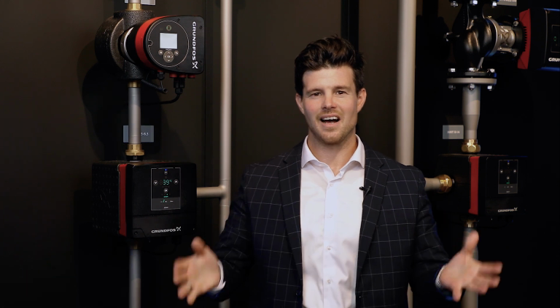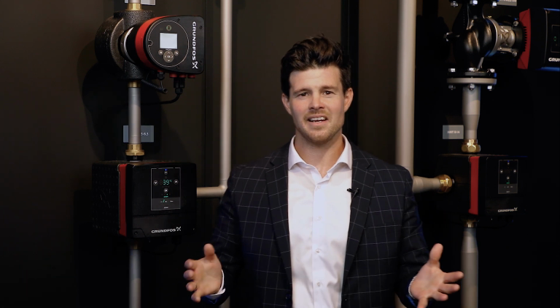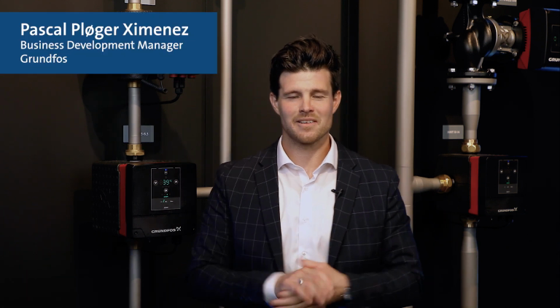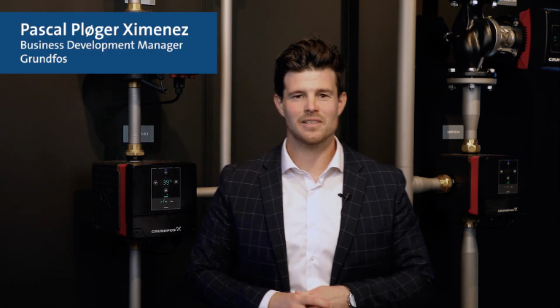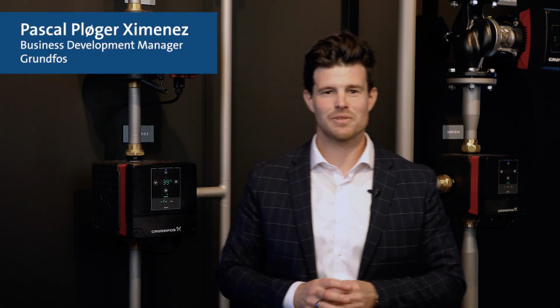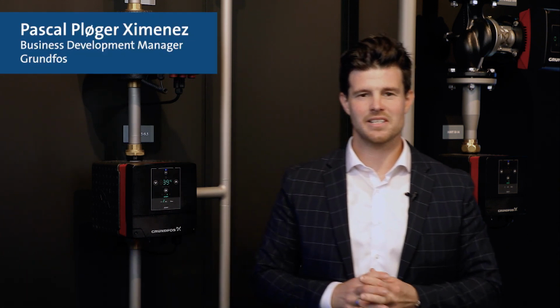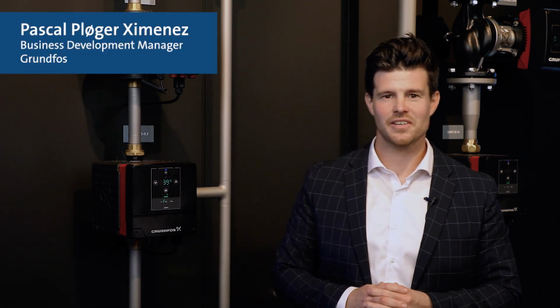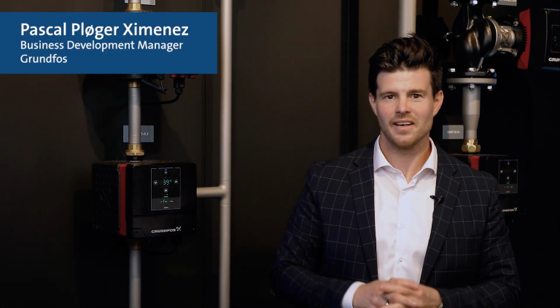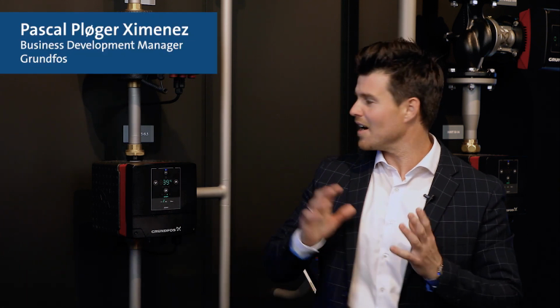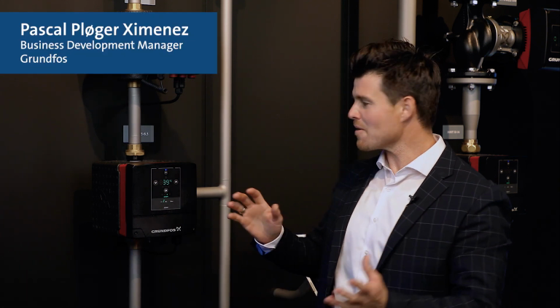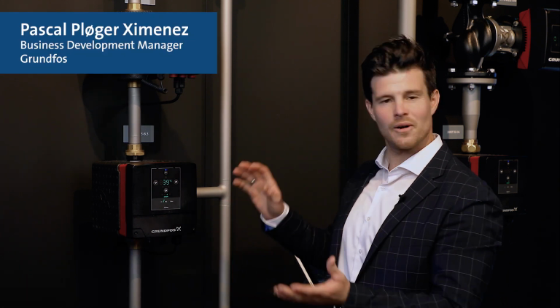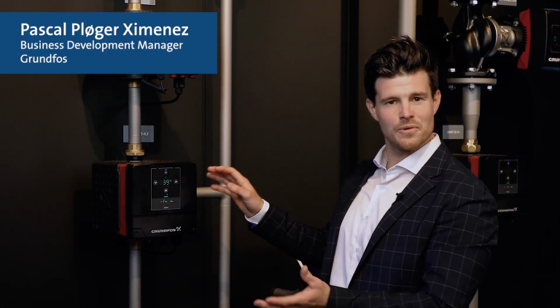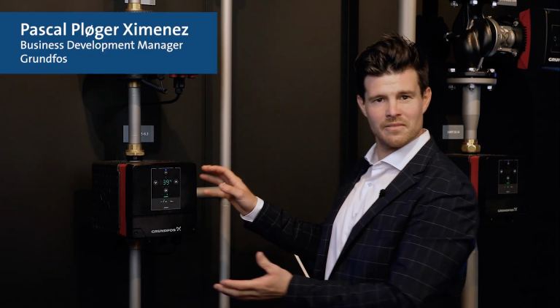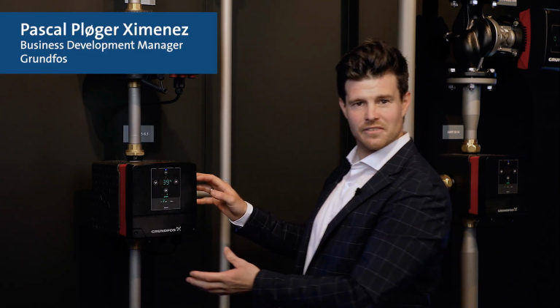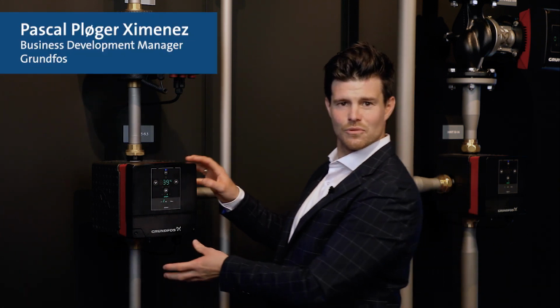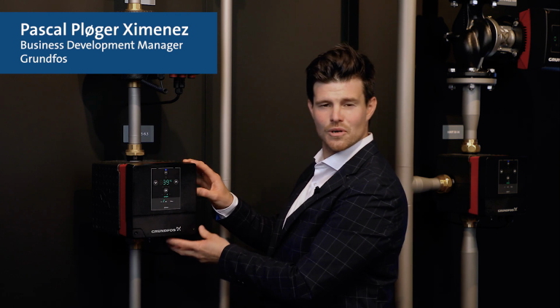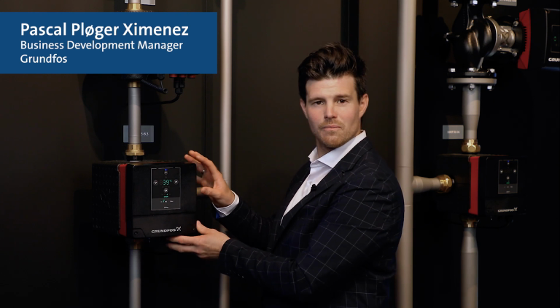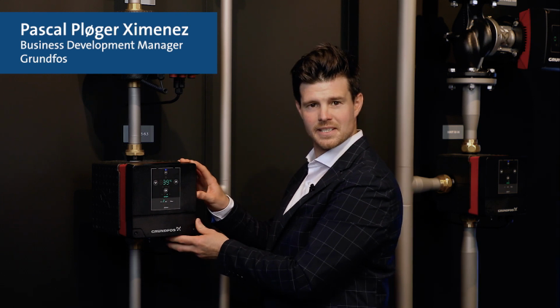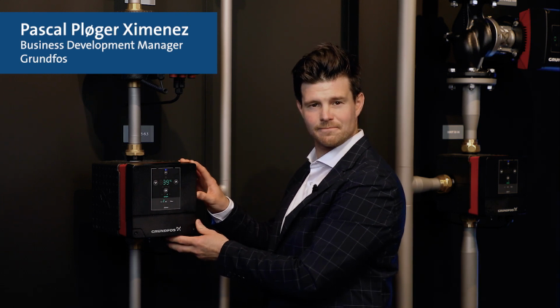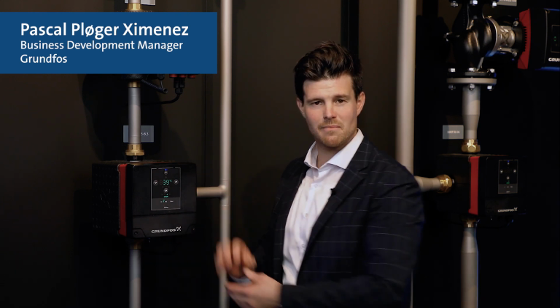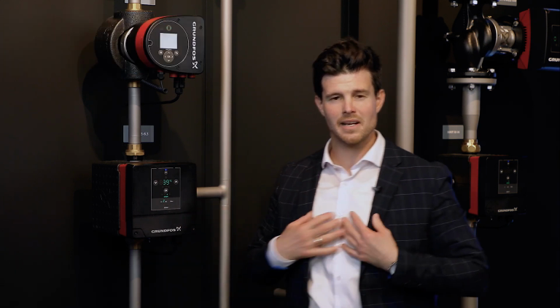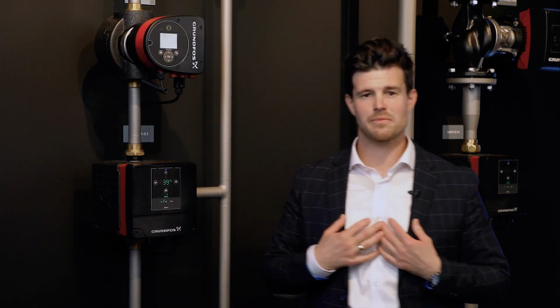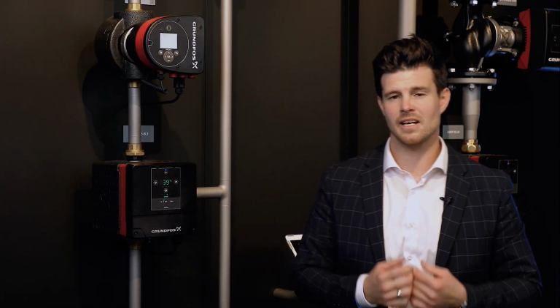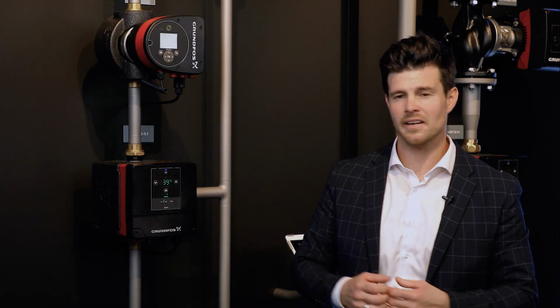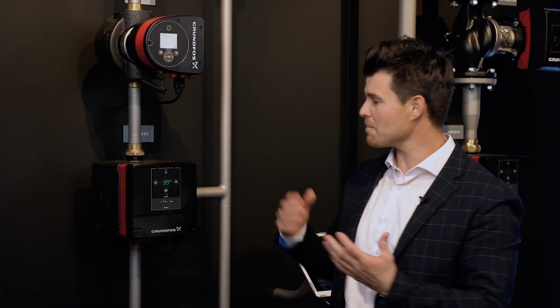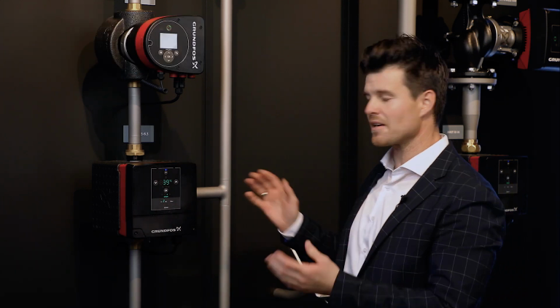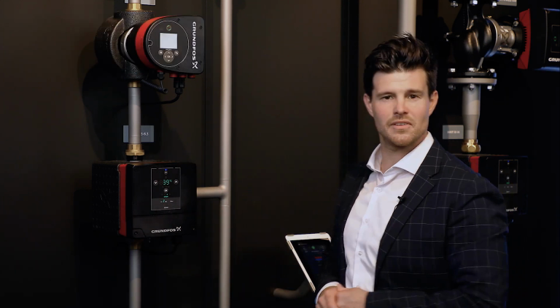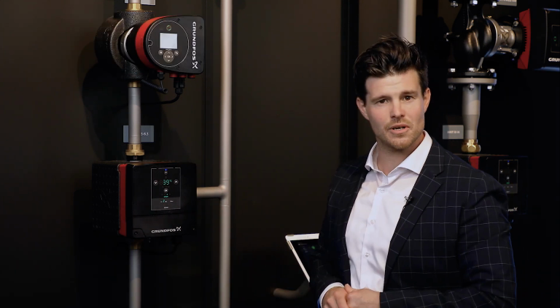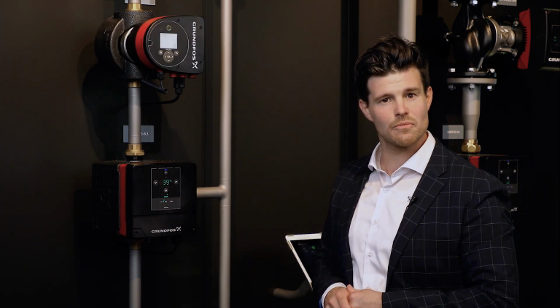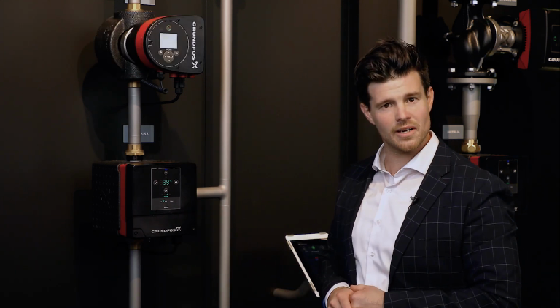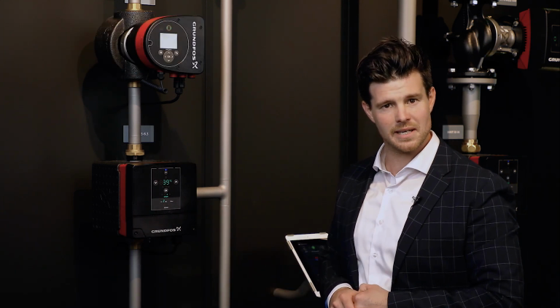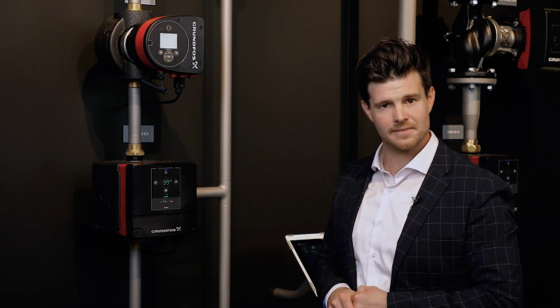Hi and welcome to this session around our new innovative solution called Mixit. My name is Pascal and I'm part of the project working on Mixit.